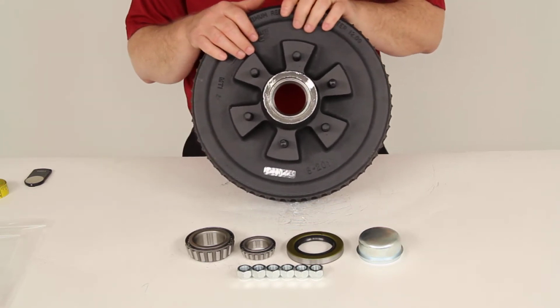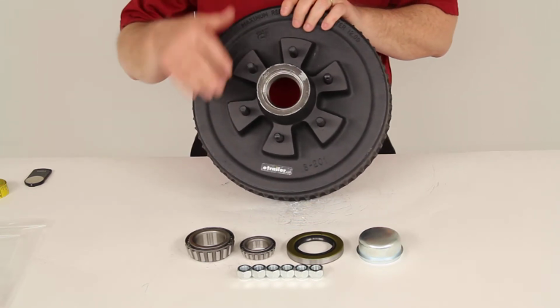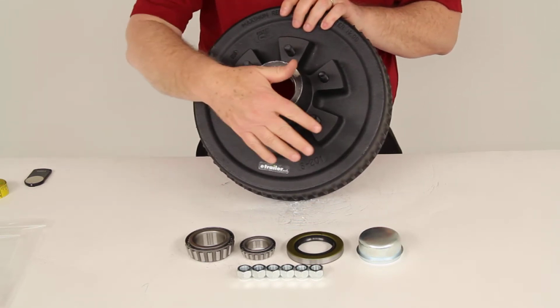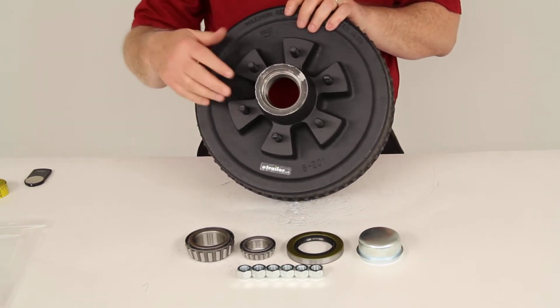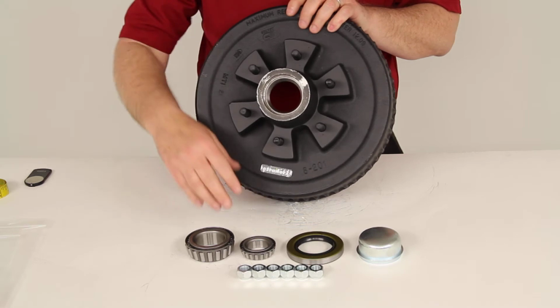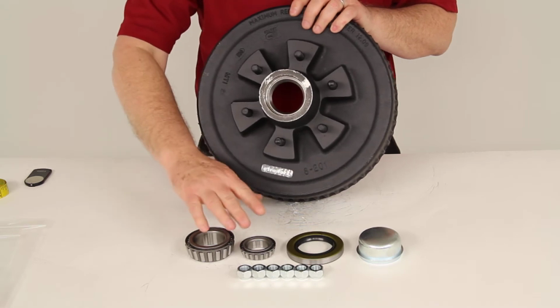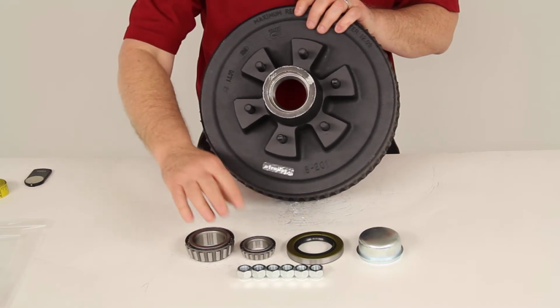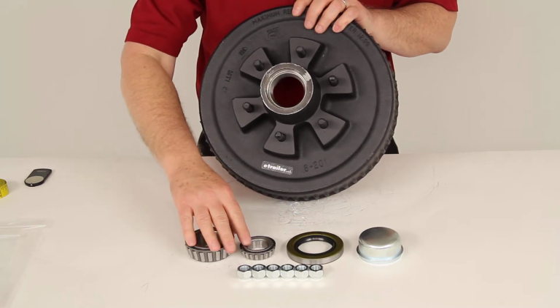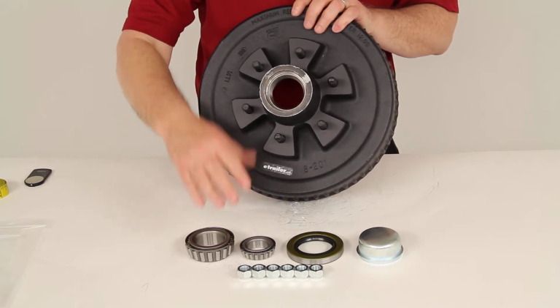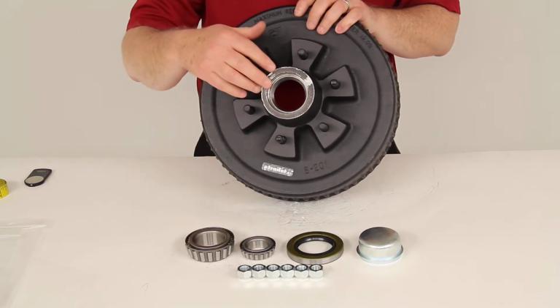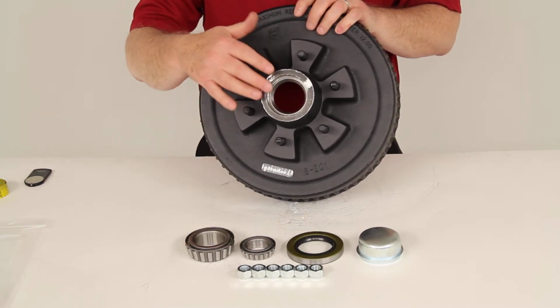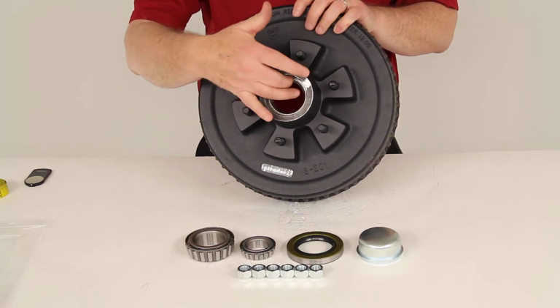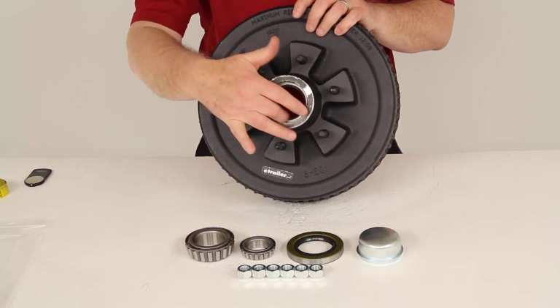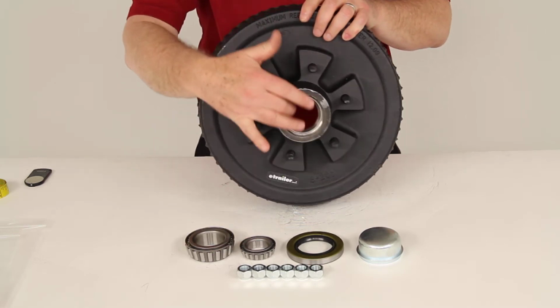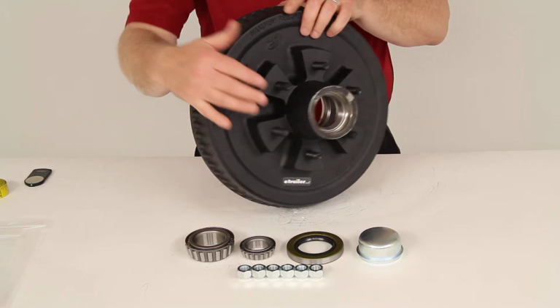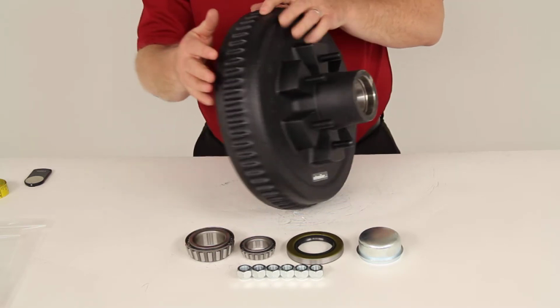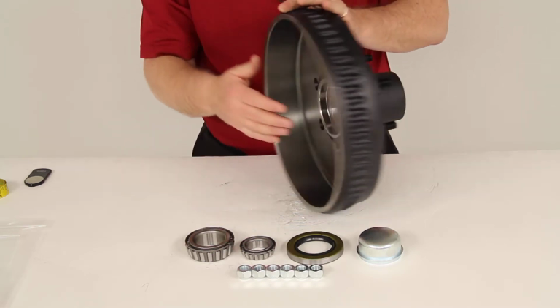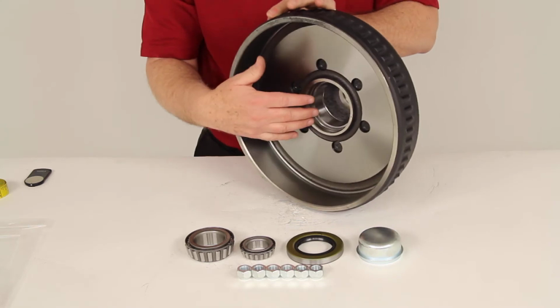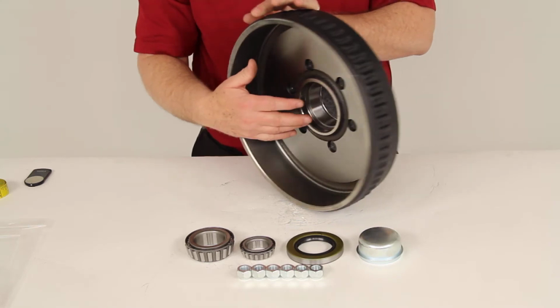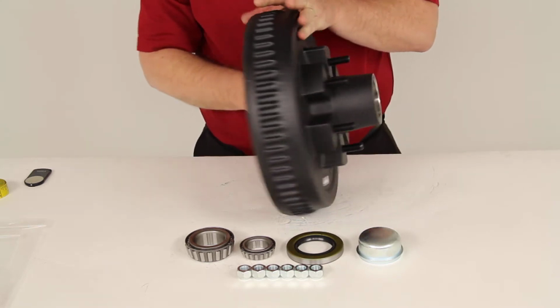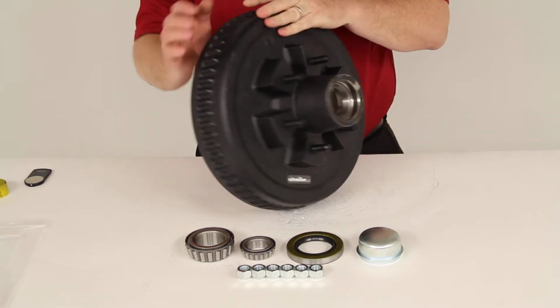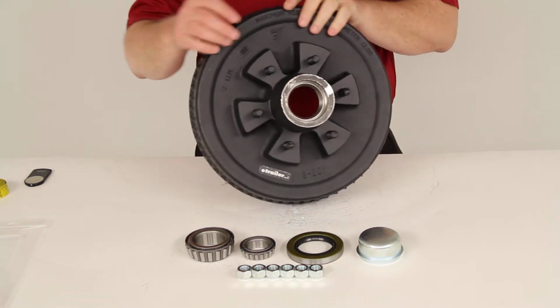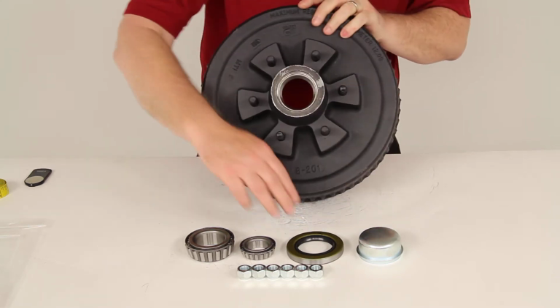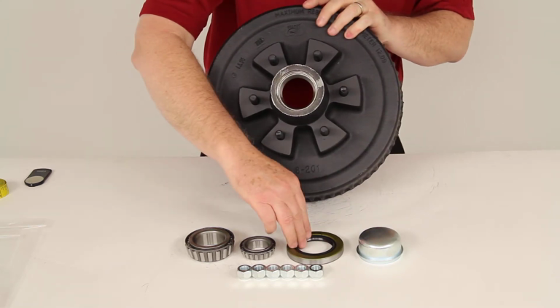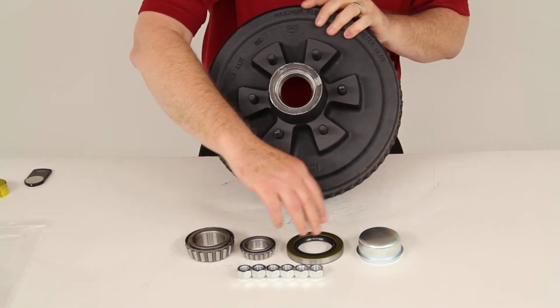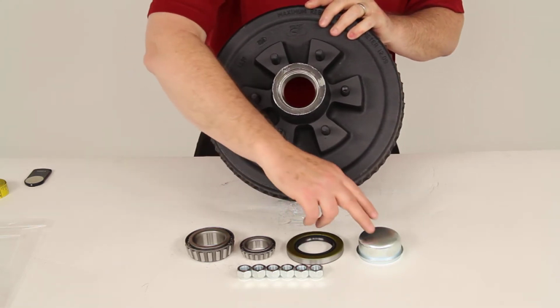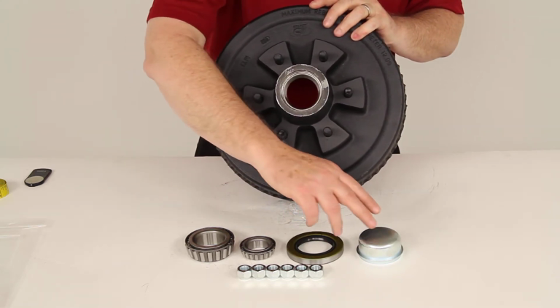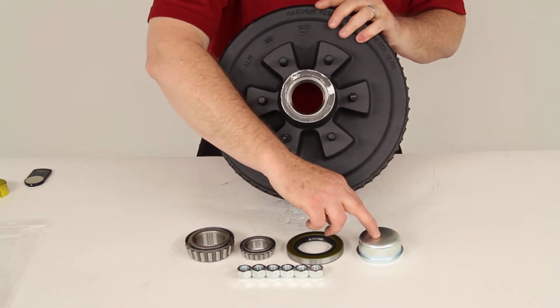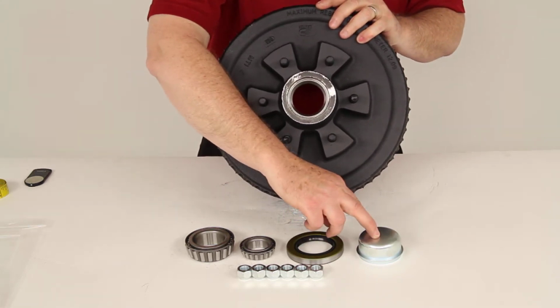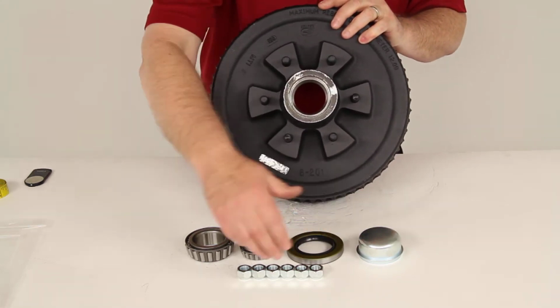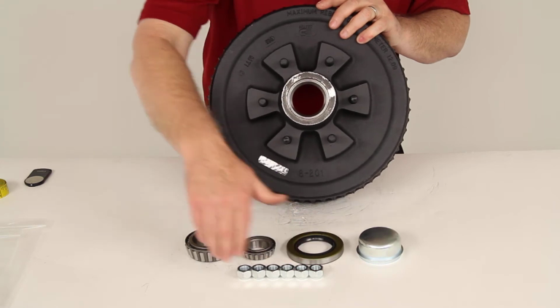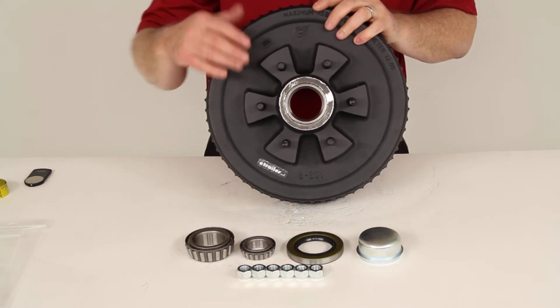It includes all the parts shown here: the bearings, the bearing races which are already pre-installed on the front and the back of the hub assembly, the grease seal, the grease cap, and the lug nuts.